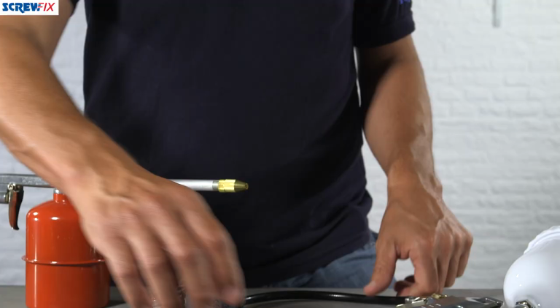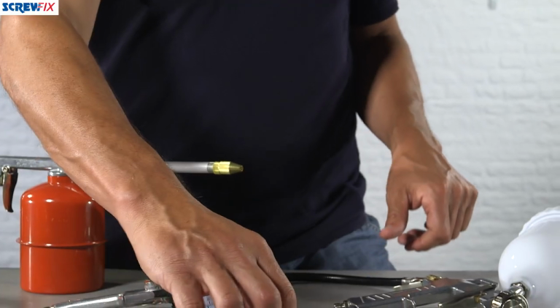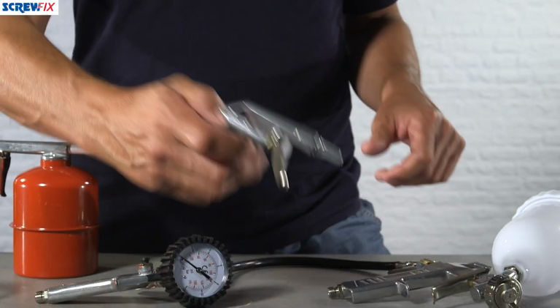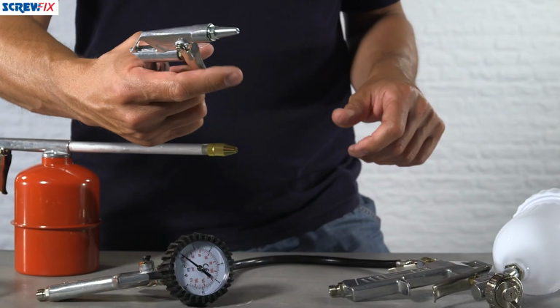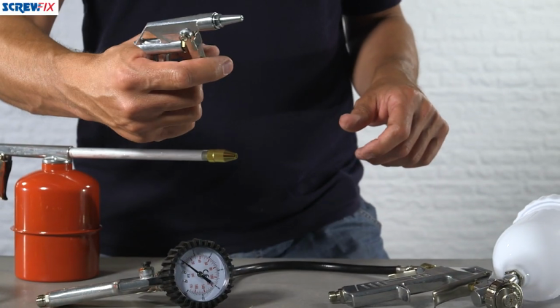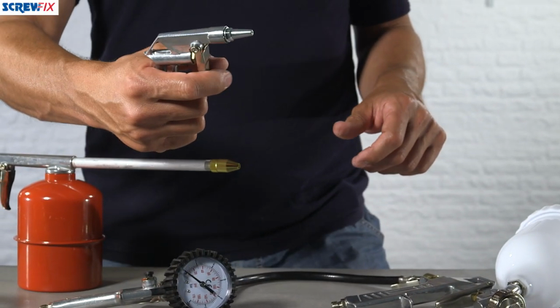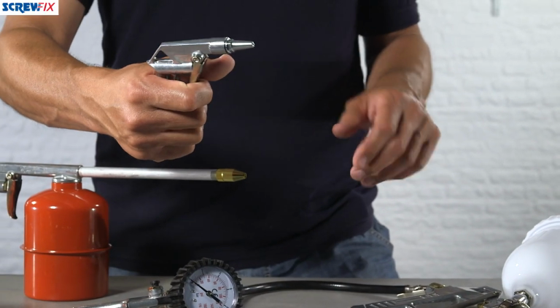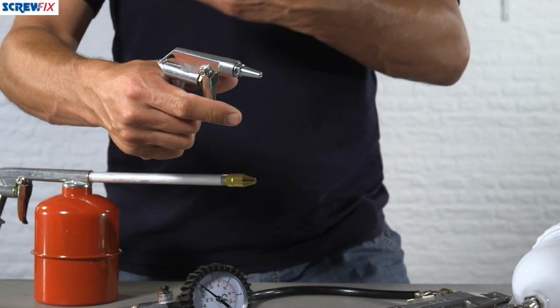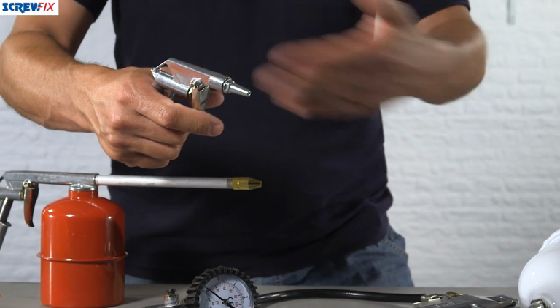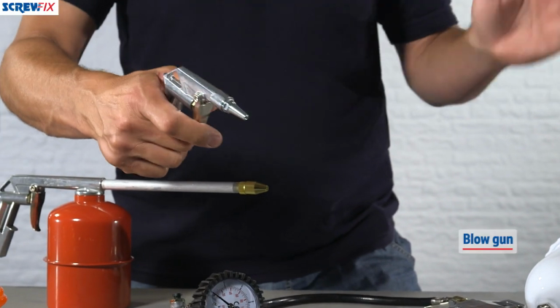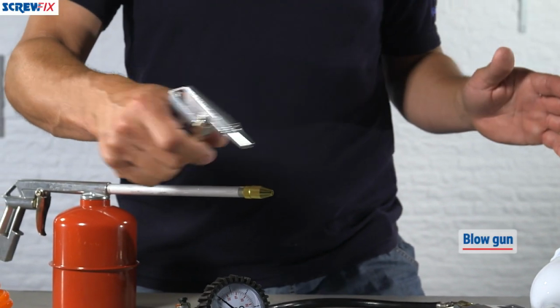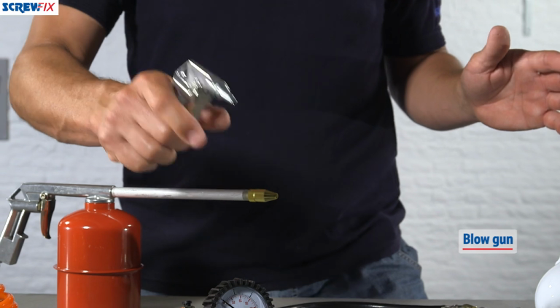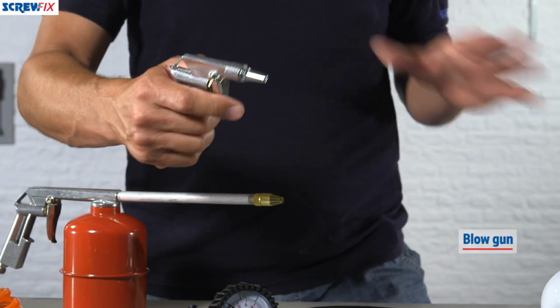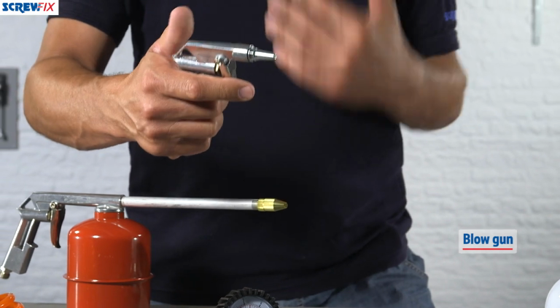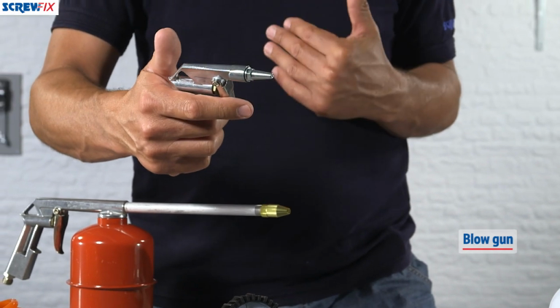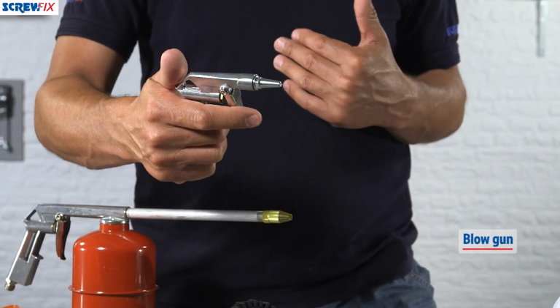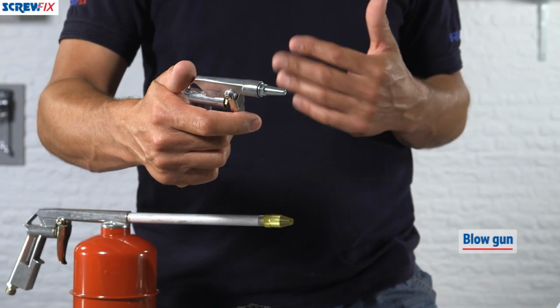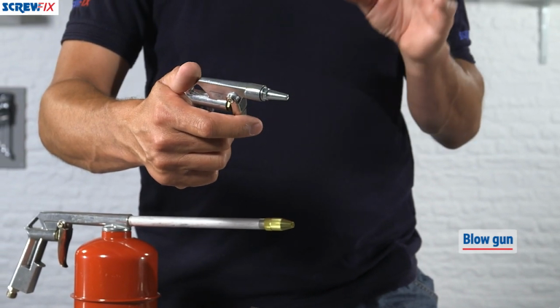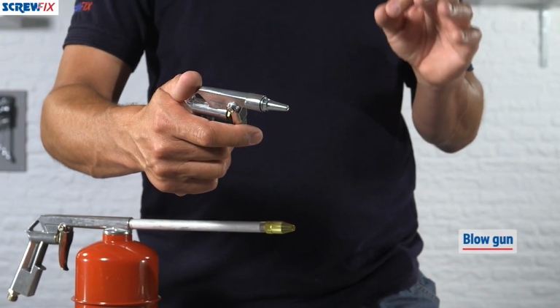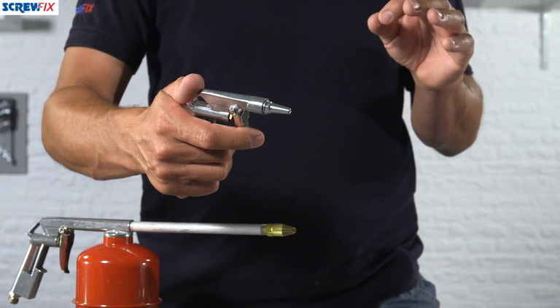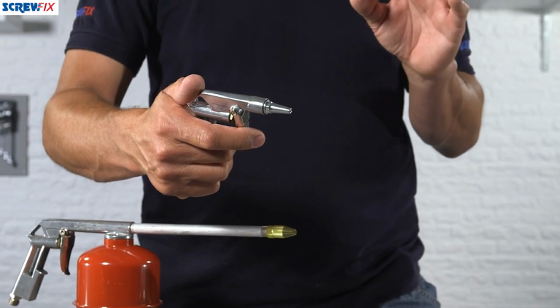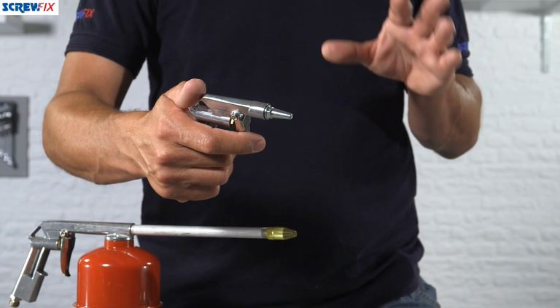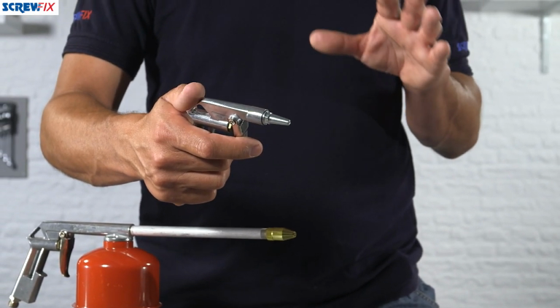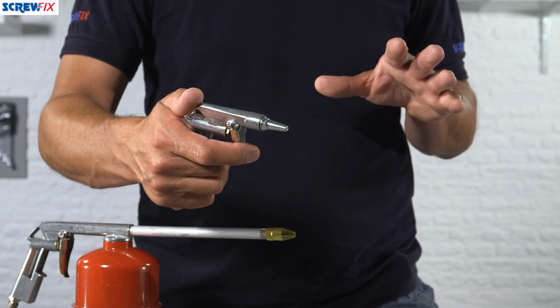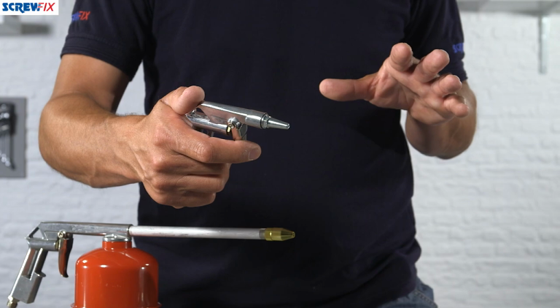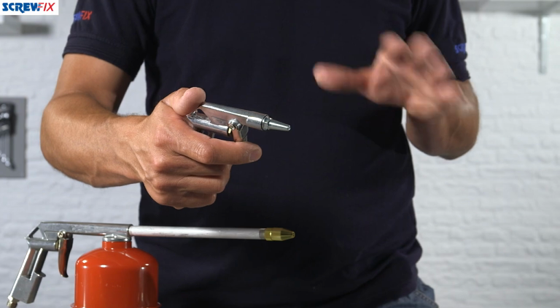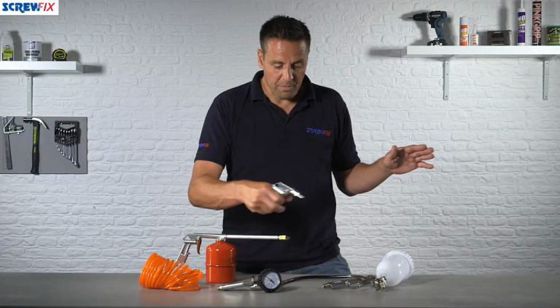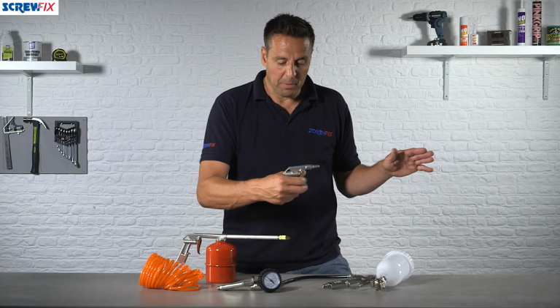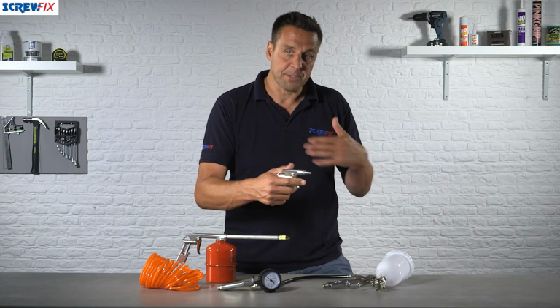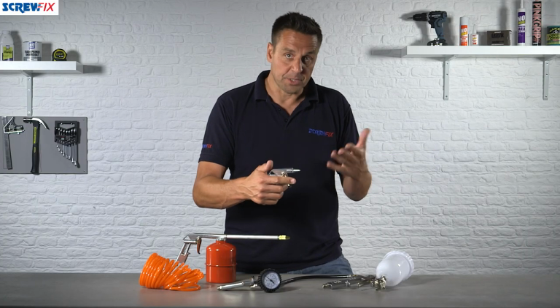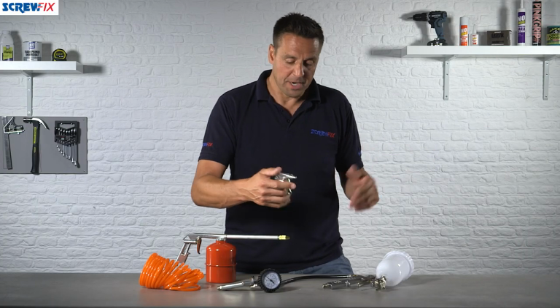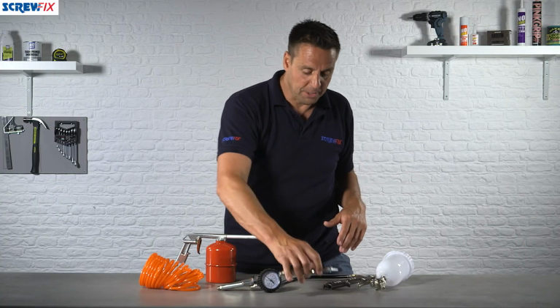You might also notice the air gun, which is ideal just for blowing away dust. I use this when doing a fine finish paint job — you just want to make sure there's no dust at all, so give it one final blow with this before you start putting any paint on.